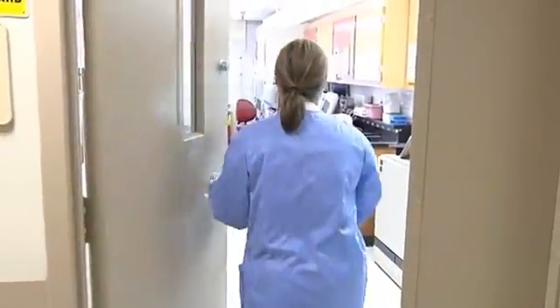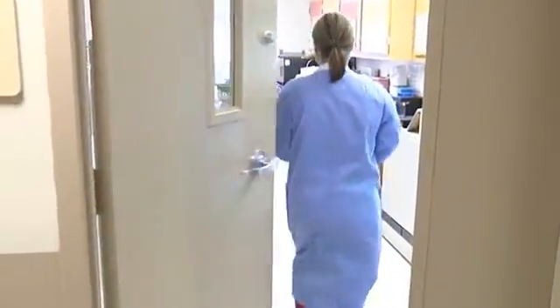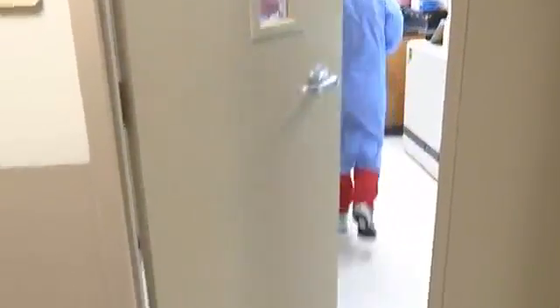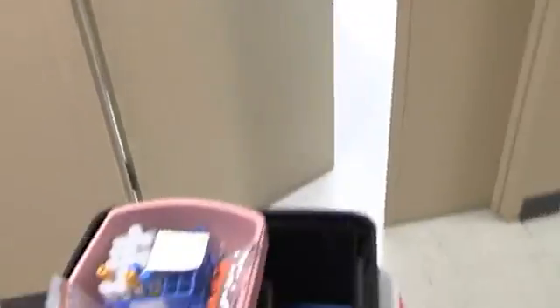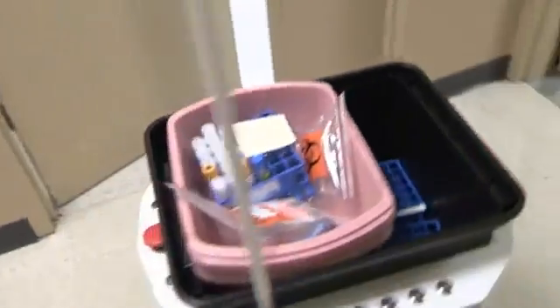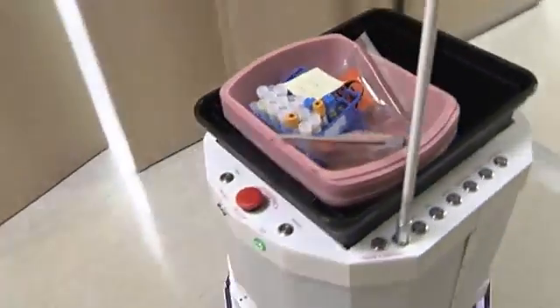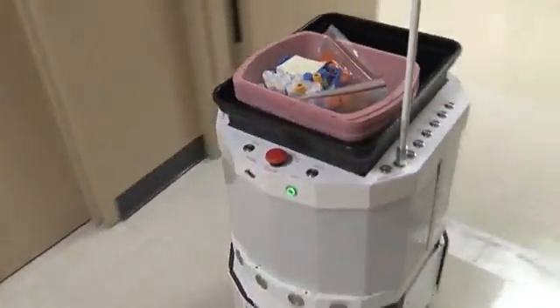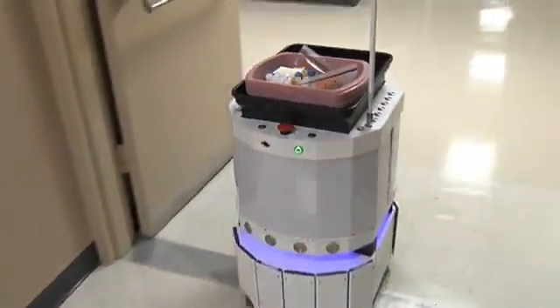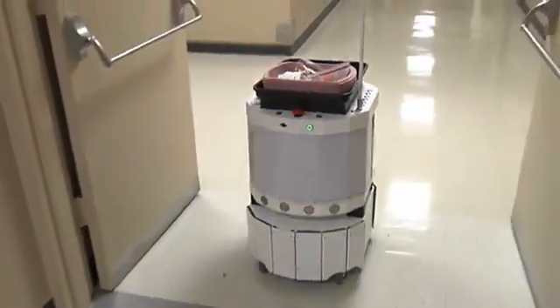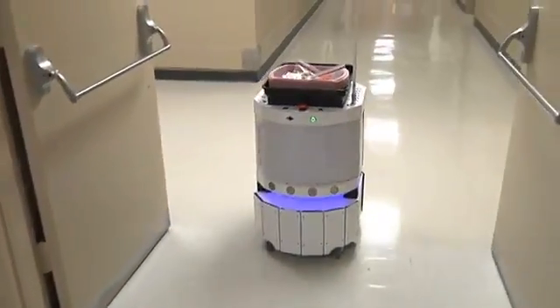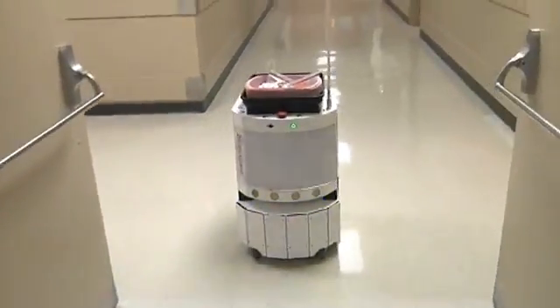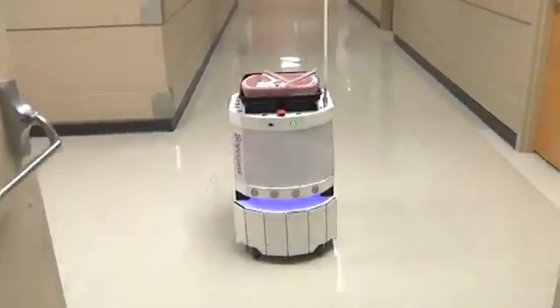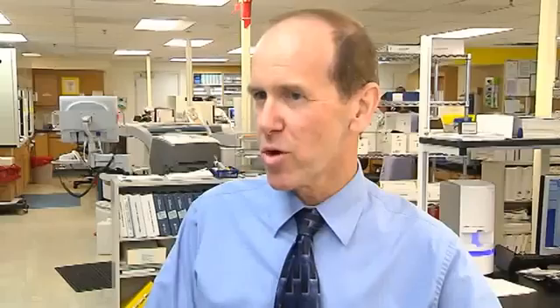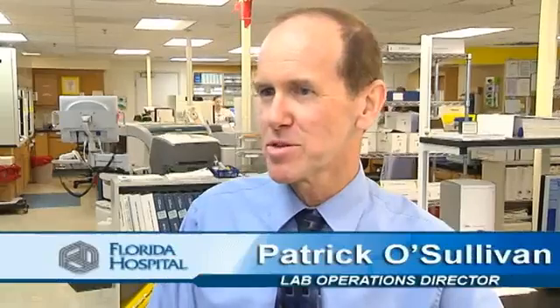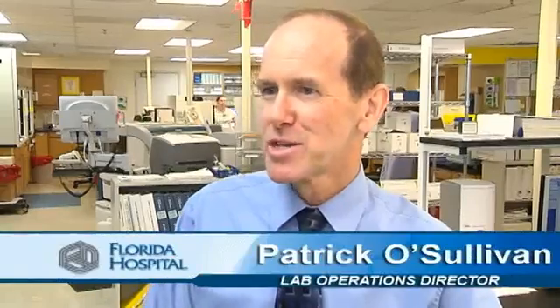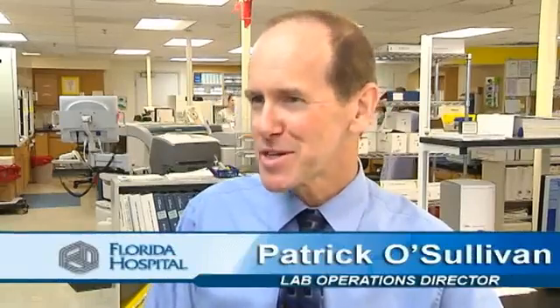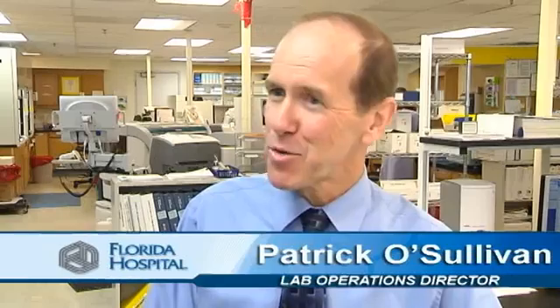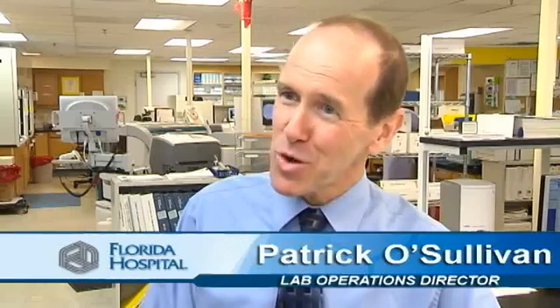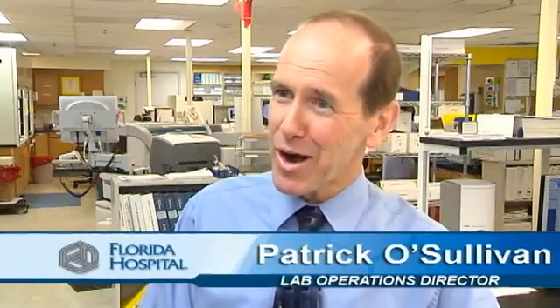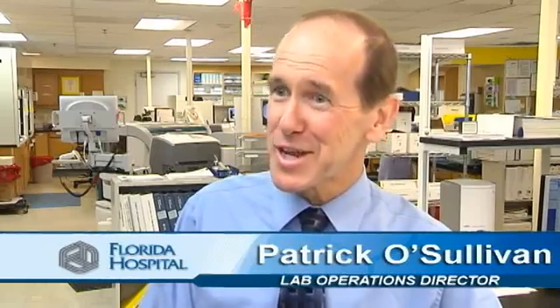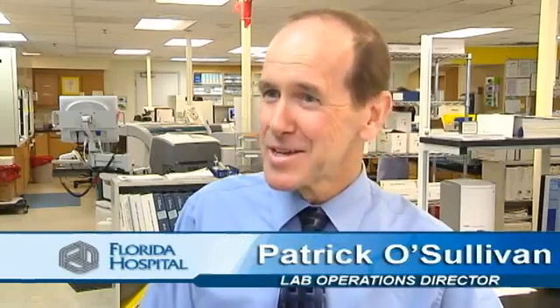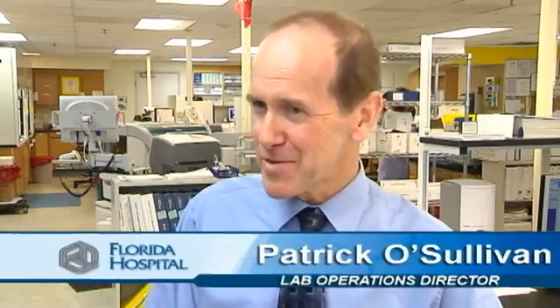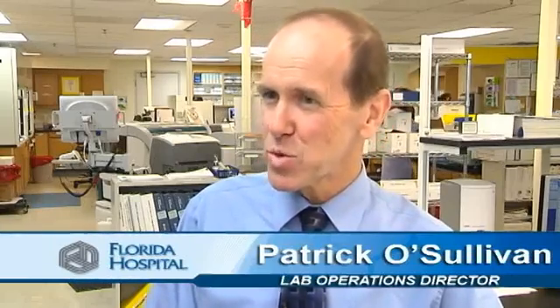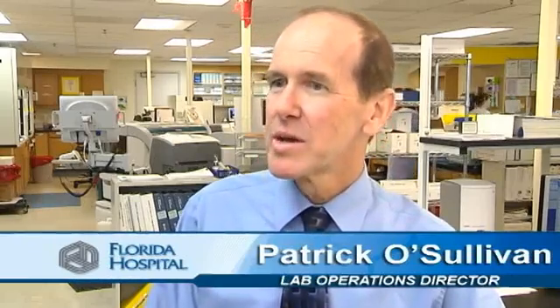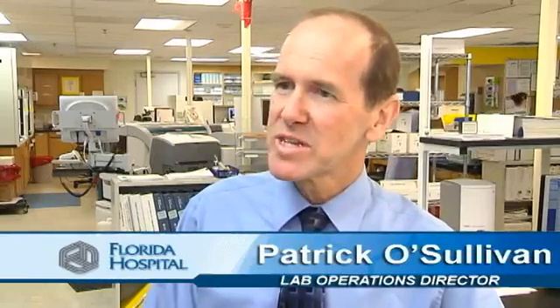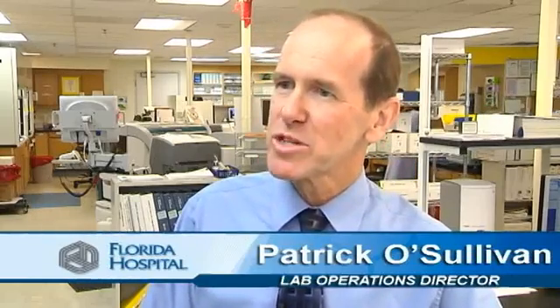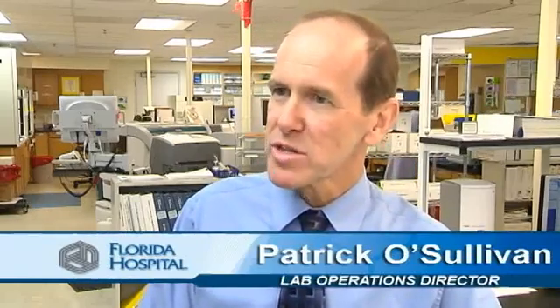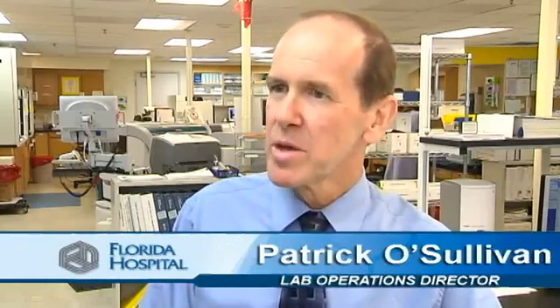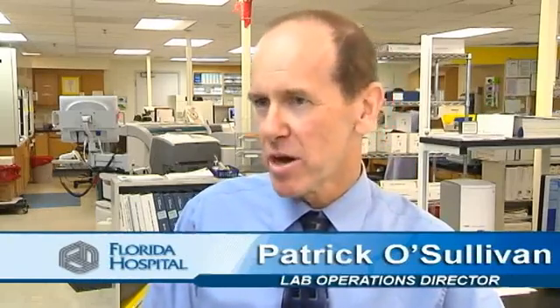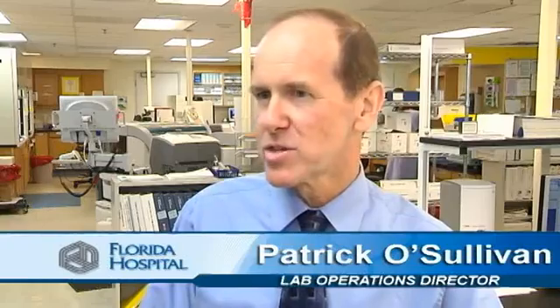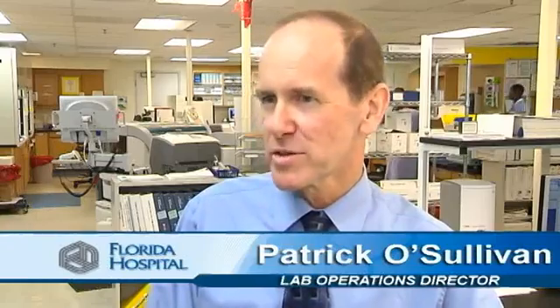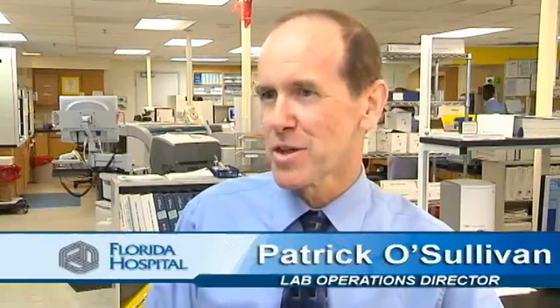He brings samples to us from where we're doing inbound work — specimens that come from physicians' offices or other hospitals. So he's basically running around 24 hours a day, 7 days a week, bringing samples in real time to the areas that do the final testing on them.